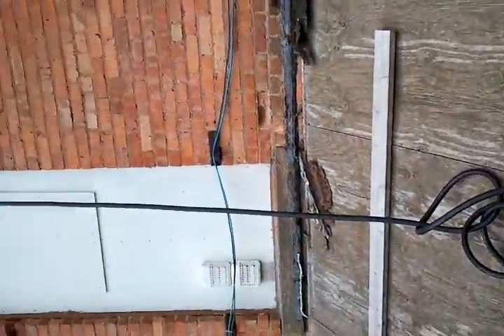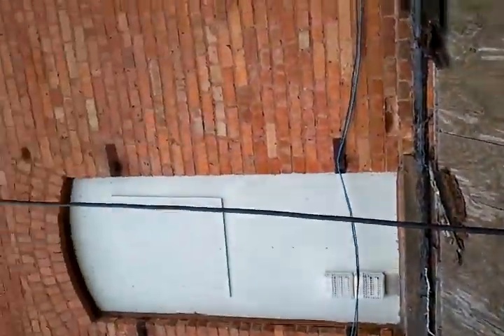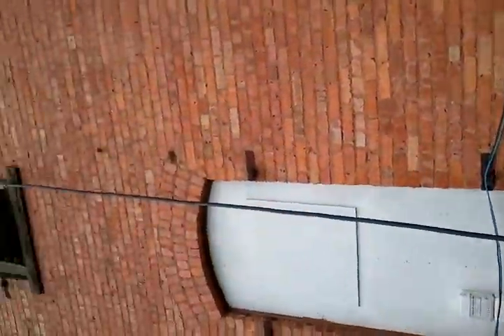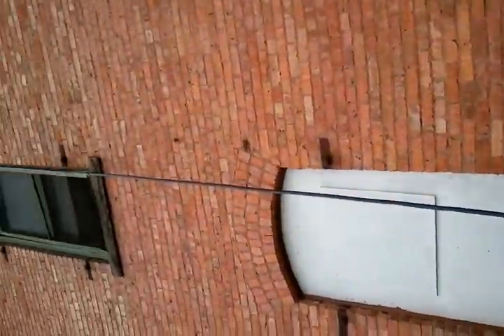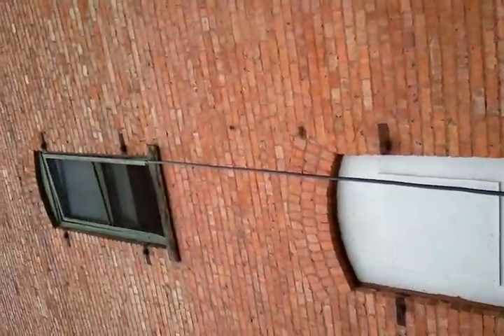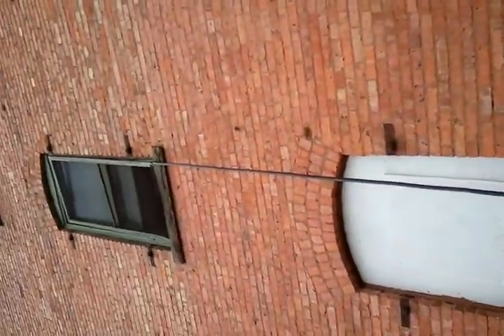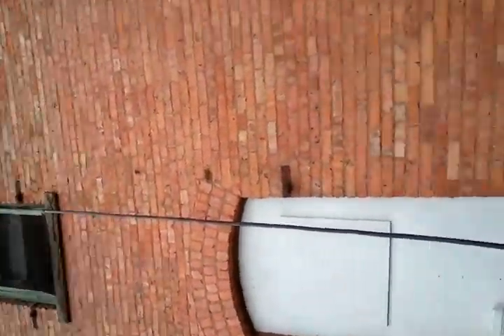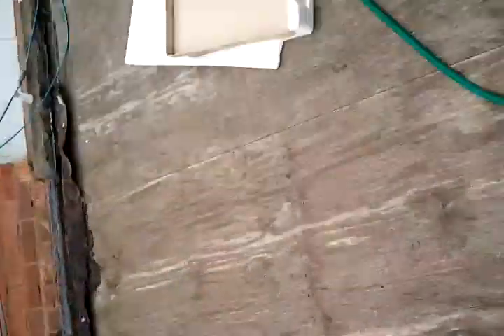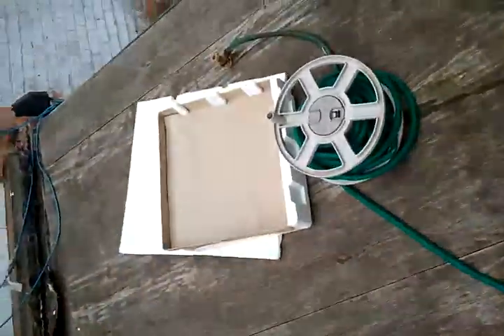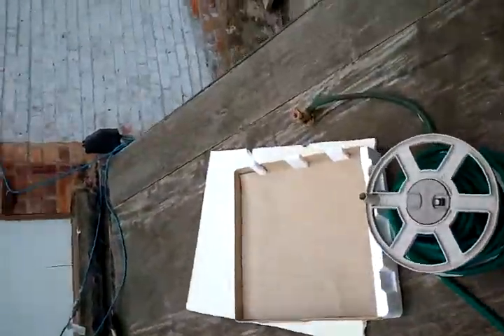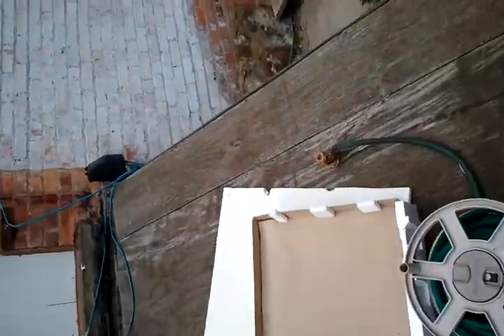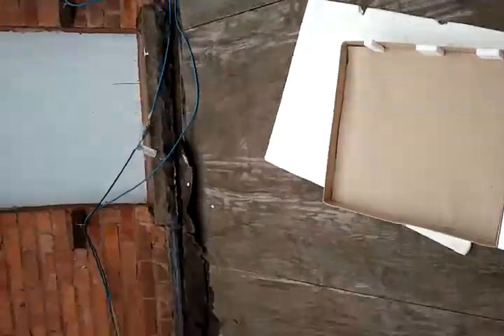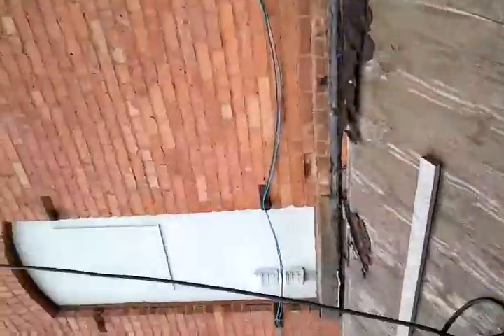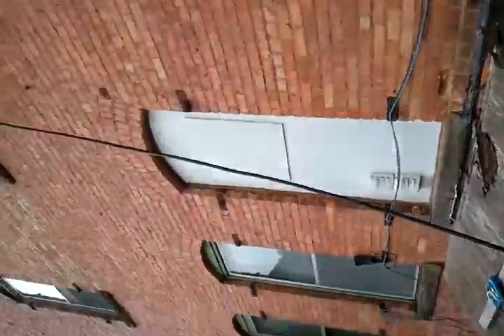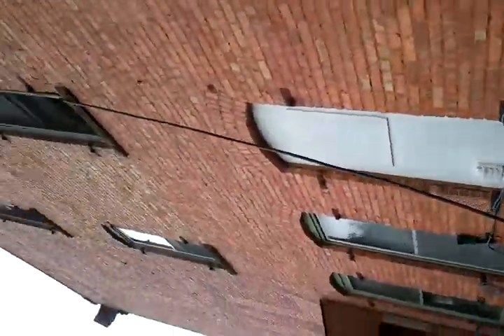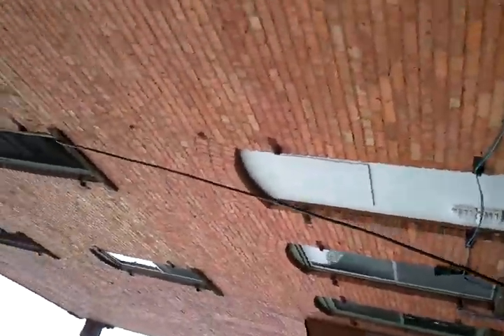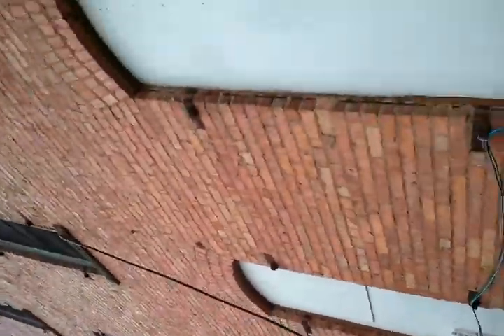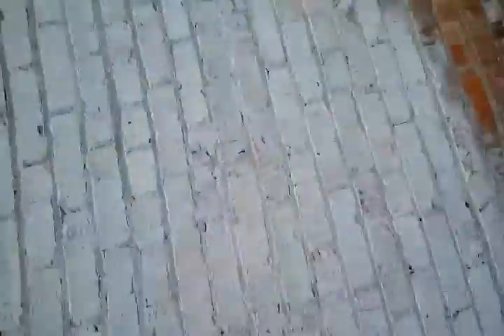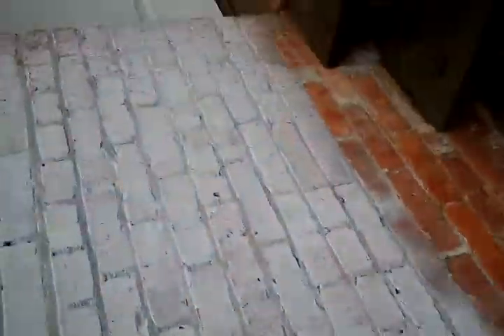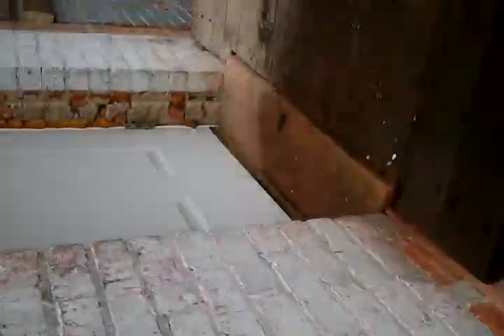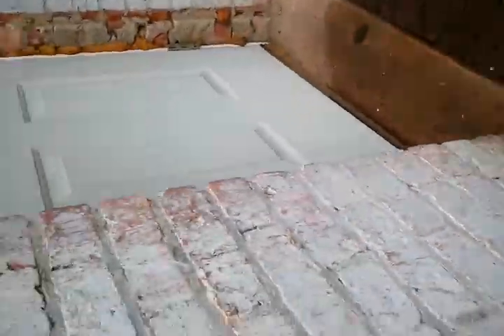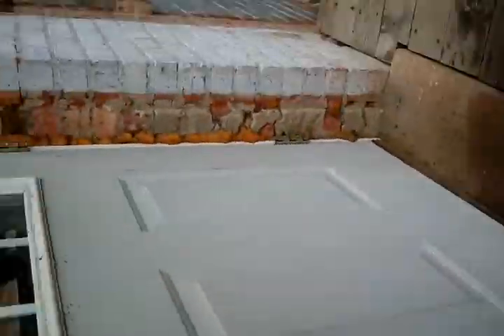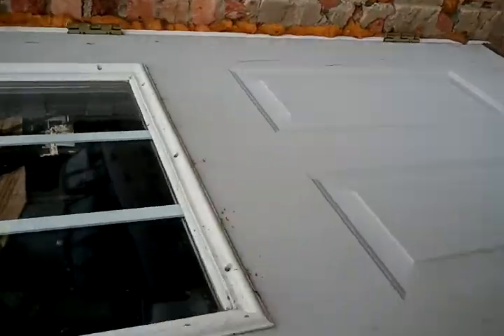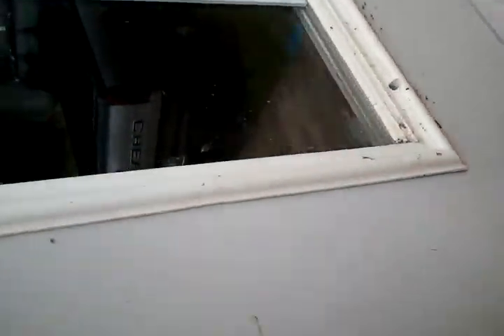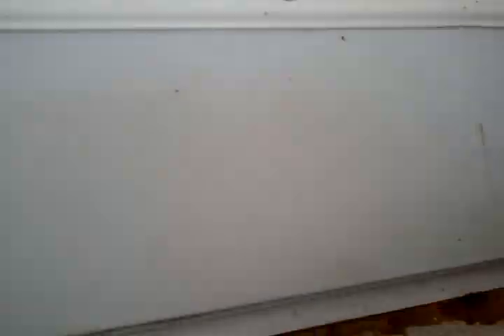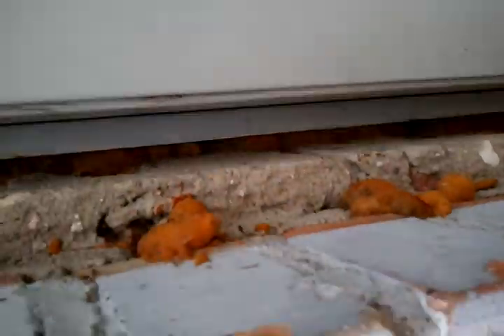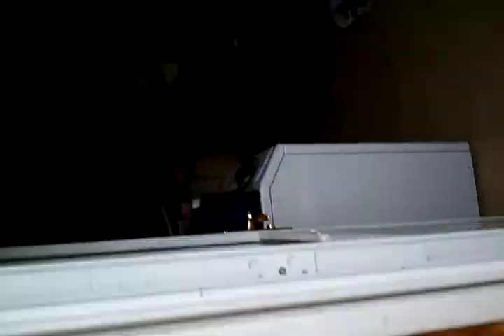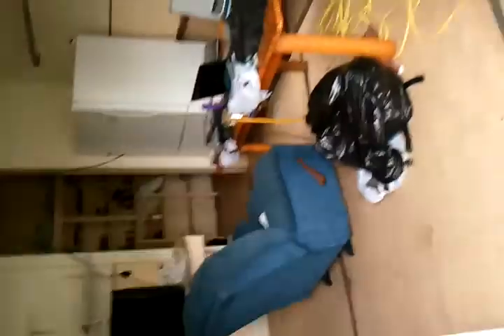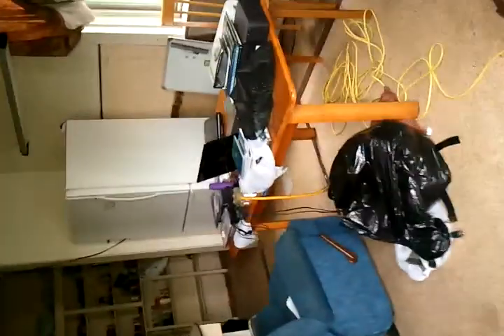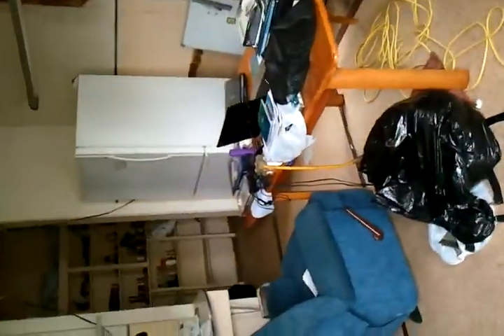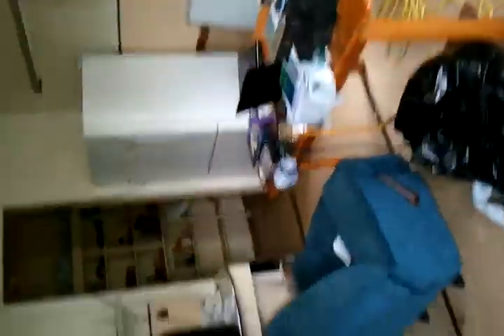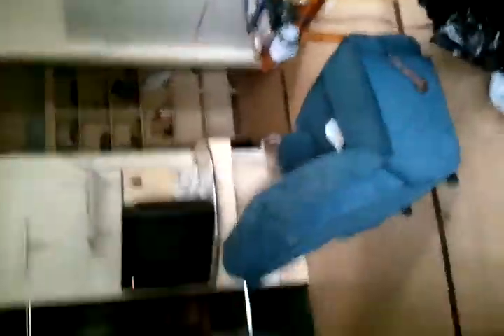We just tested the water, turned it on out here to see if the women's bathroom drains. An old bathroom that hasn't been used for who knows how long, and it works great — no spills.